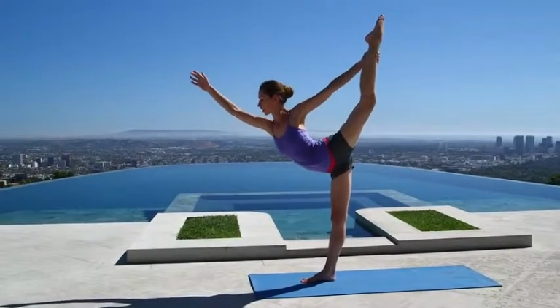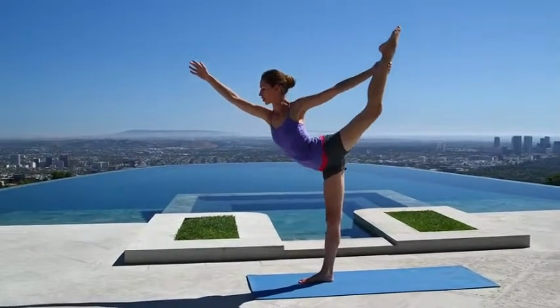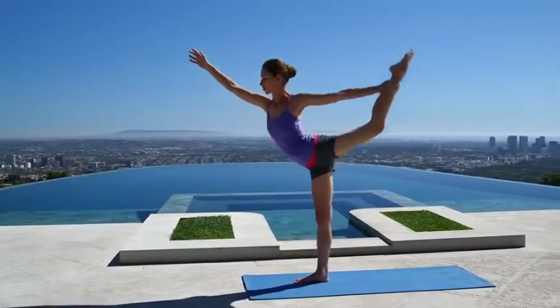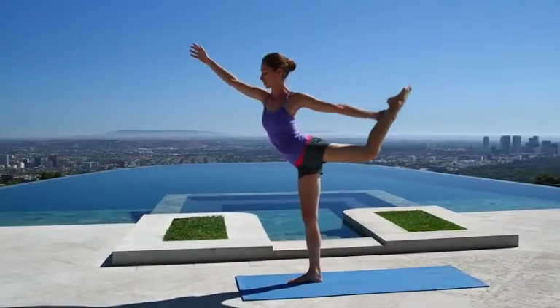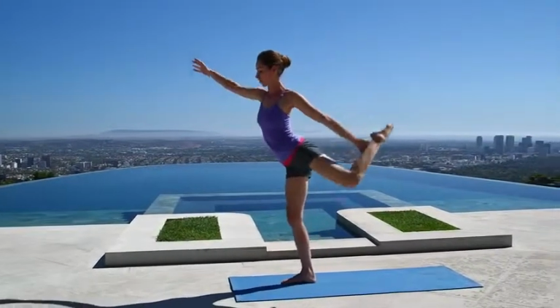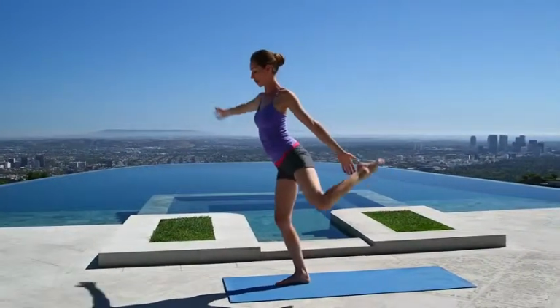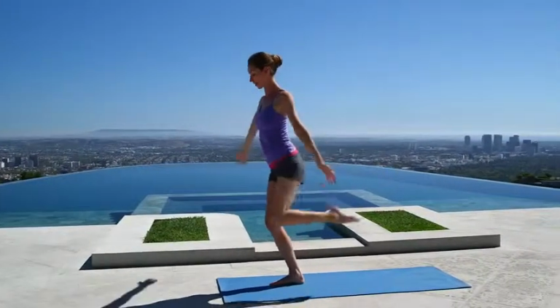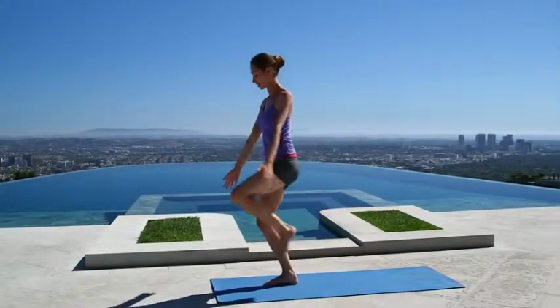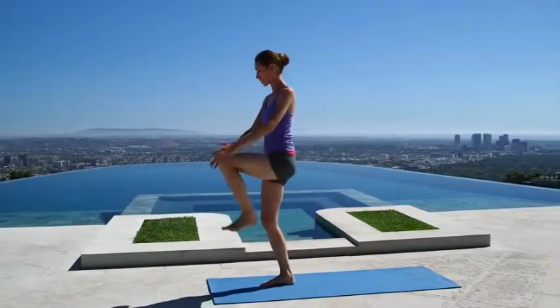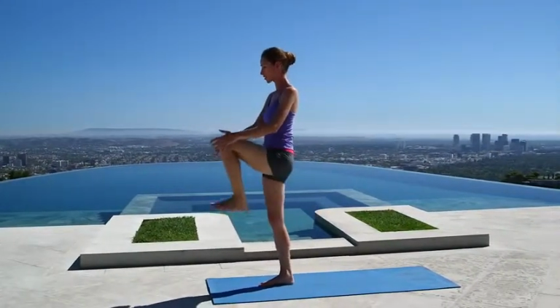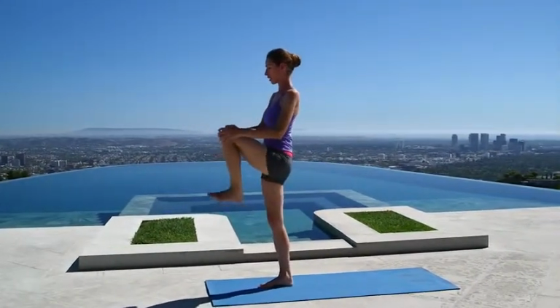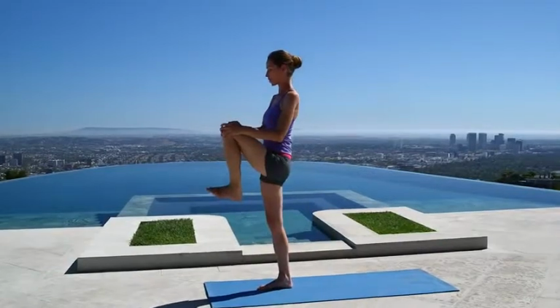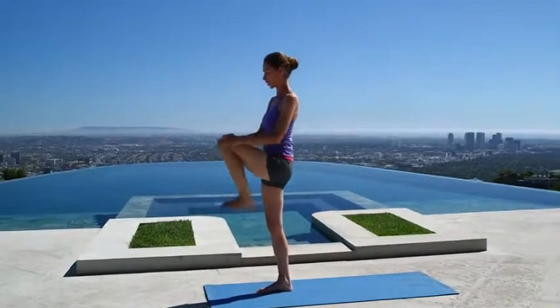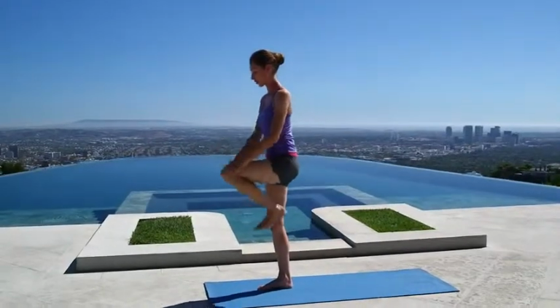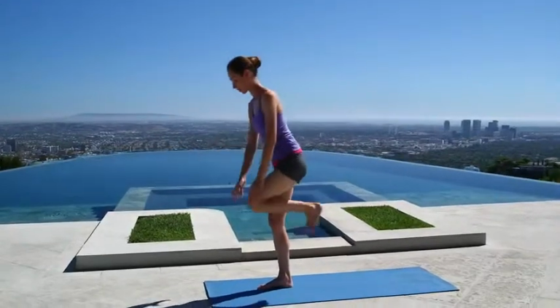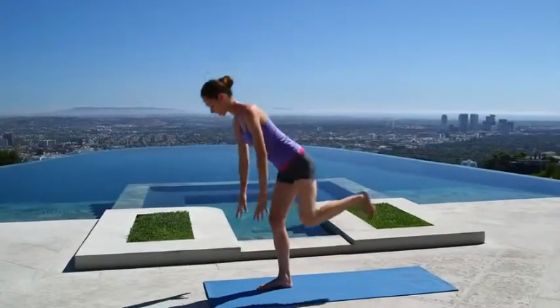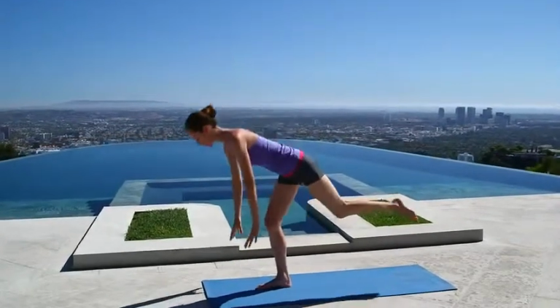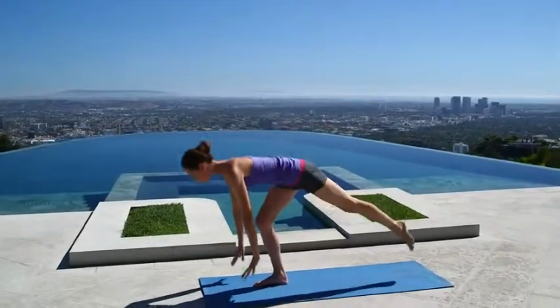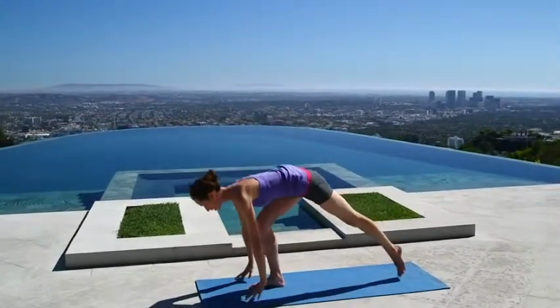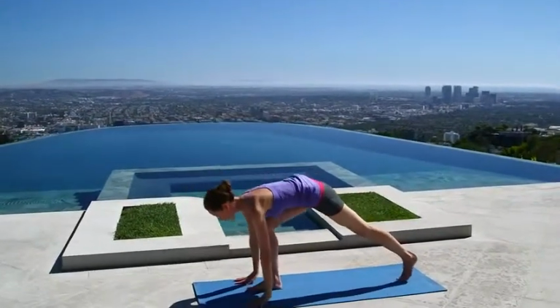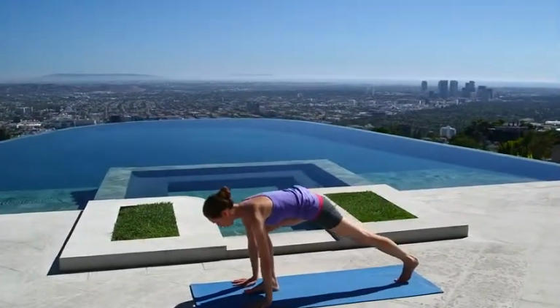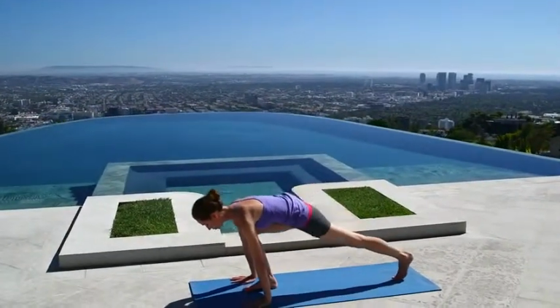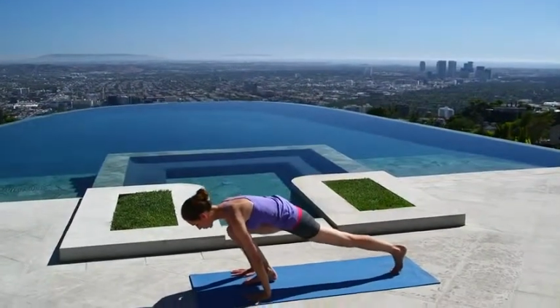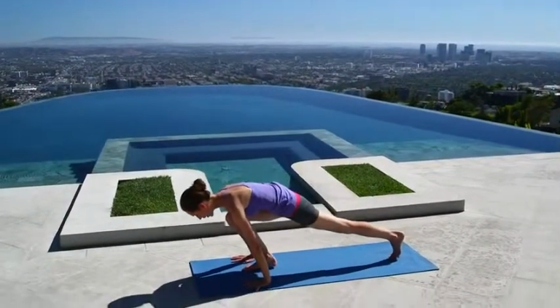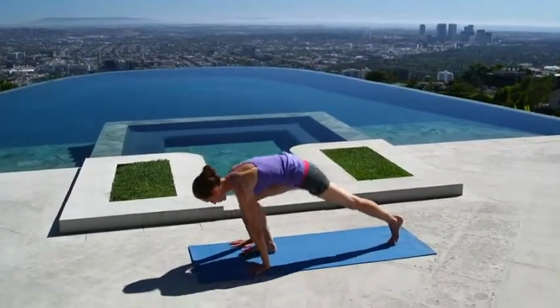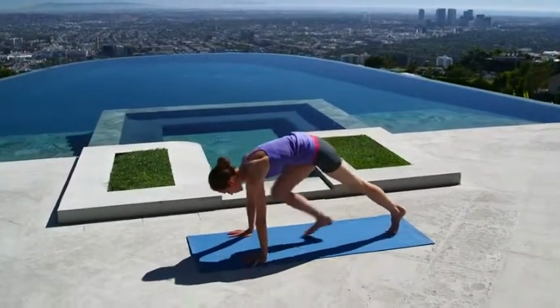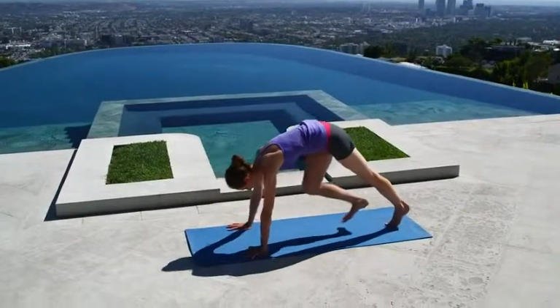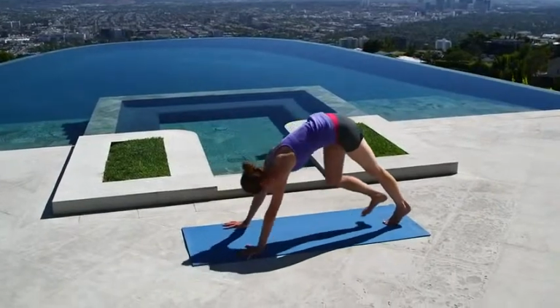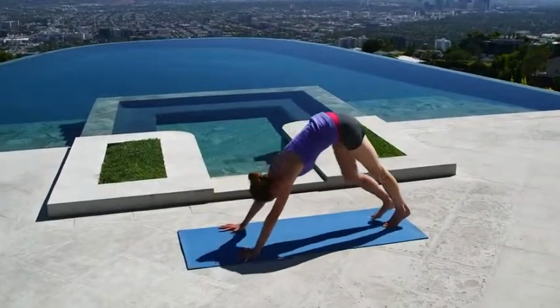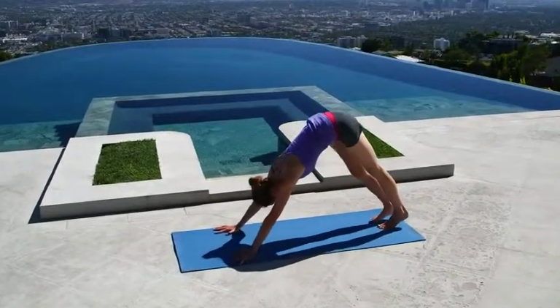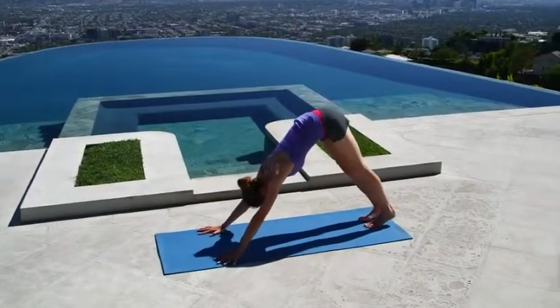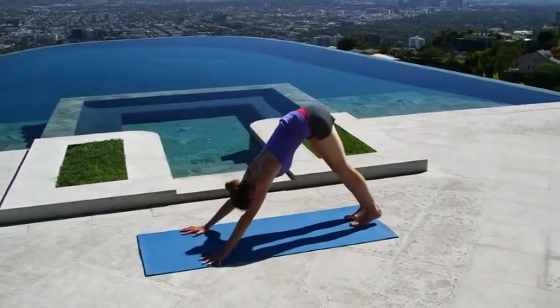When you're ready, draw the knee all the way back in, give it a nice squeeze, and send the leg all the way back behind you into your low lunge. Plant your palms firmly down and step right back into your nice downward dog.